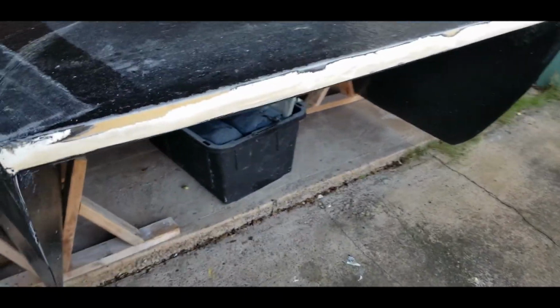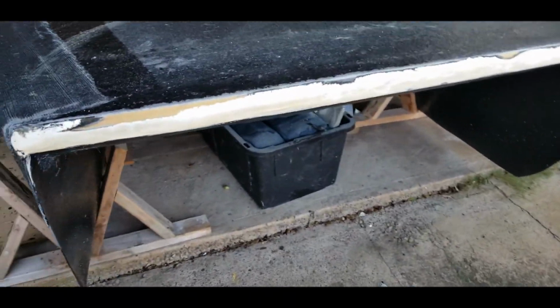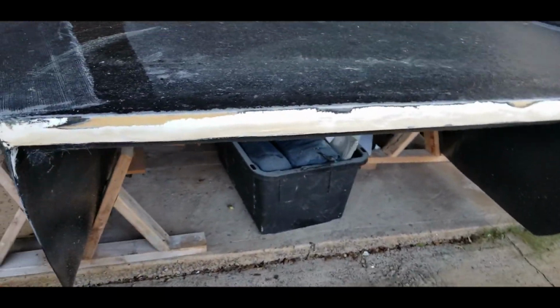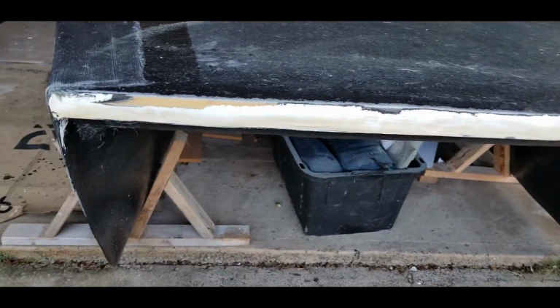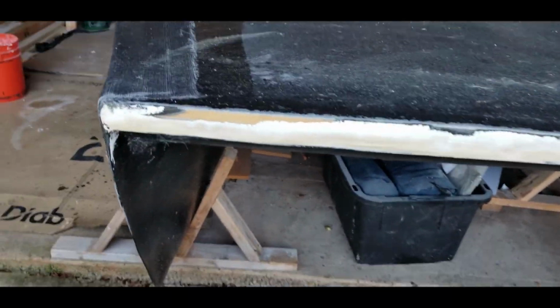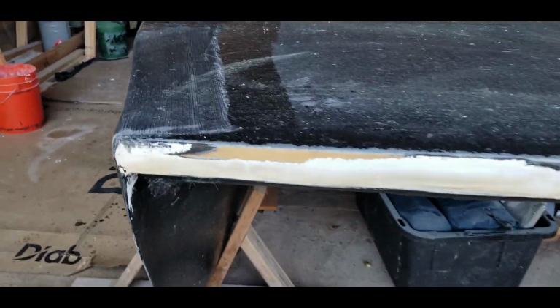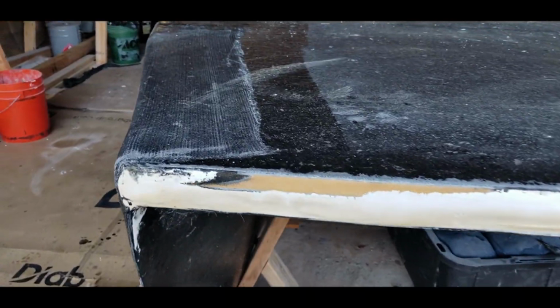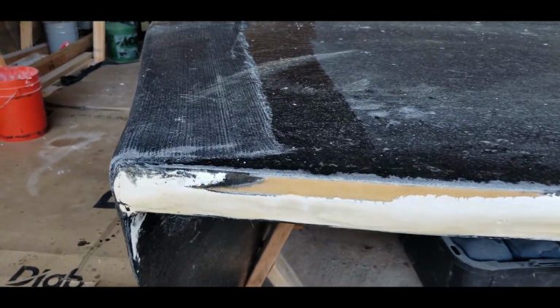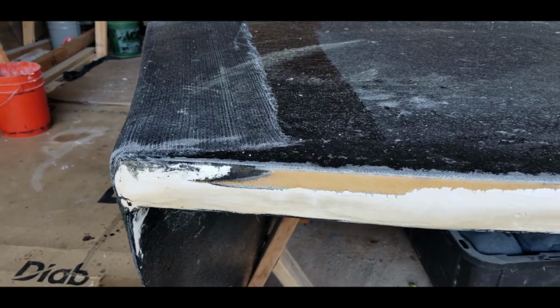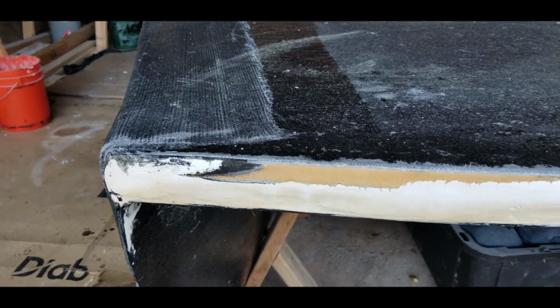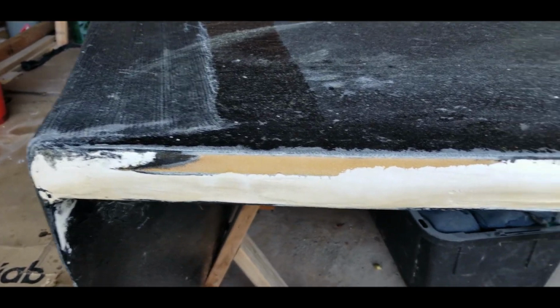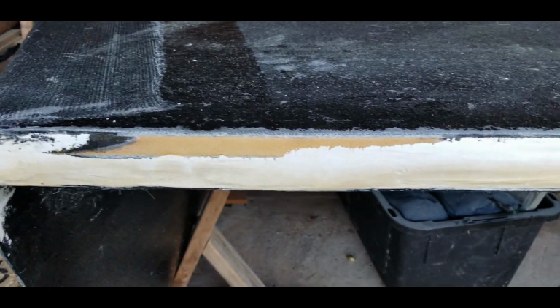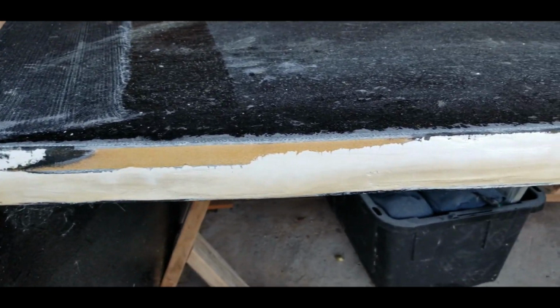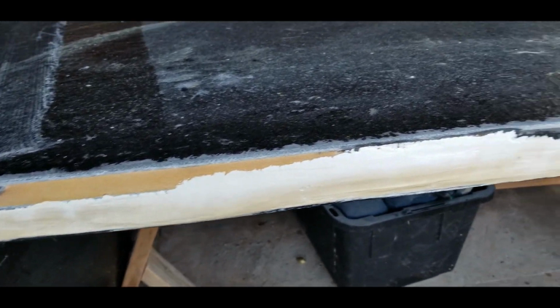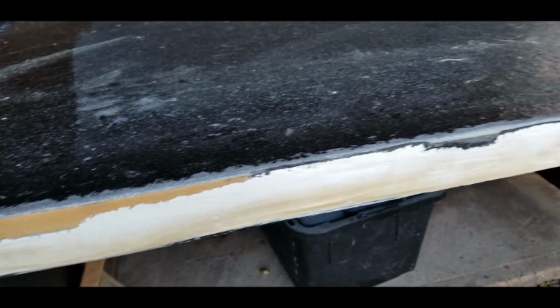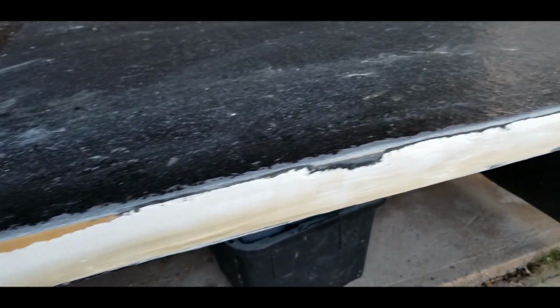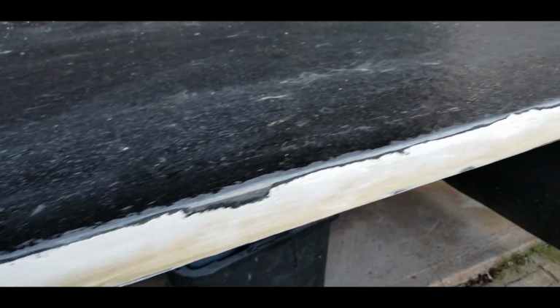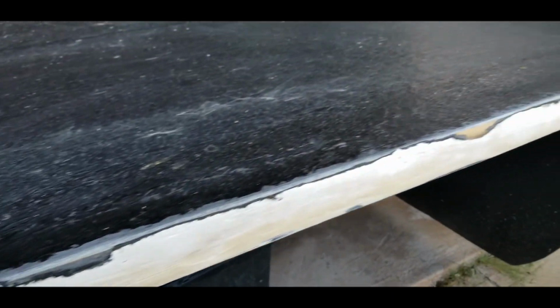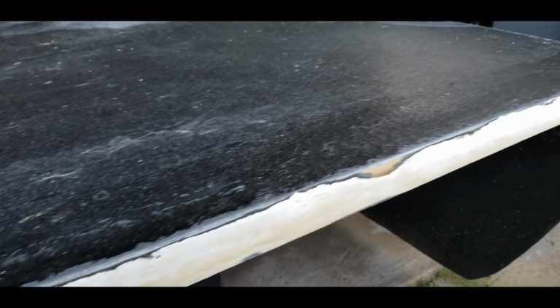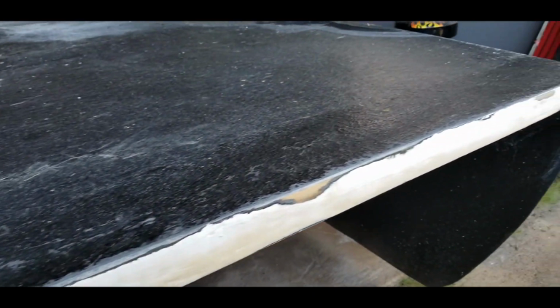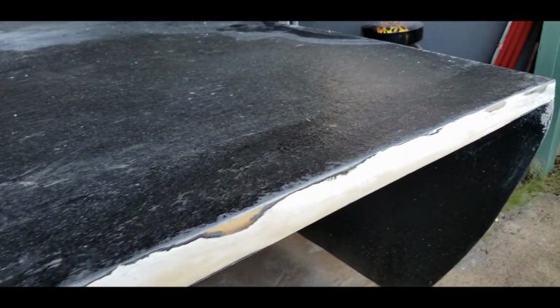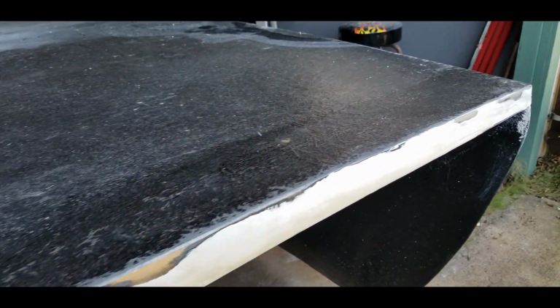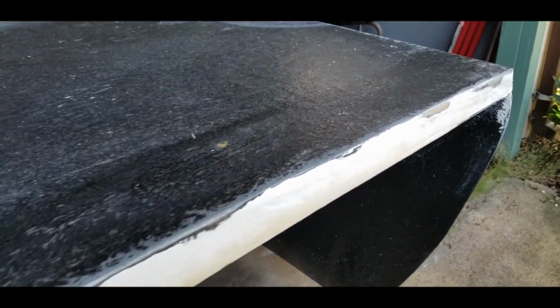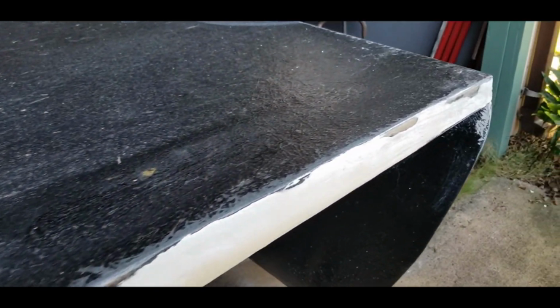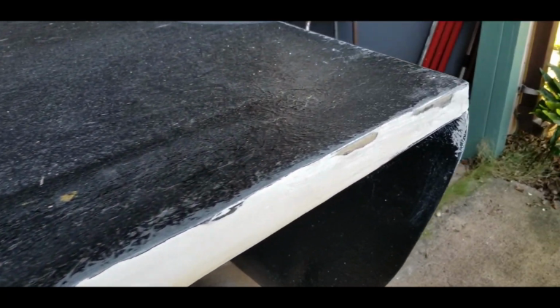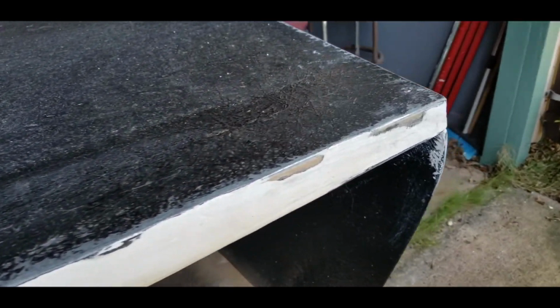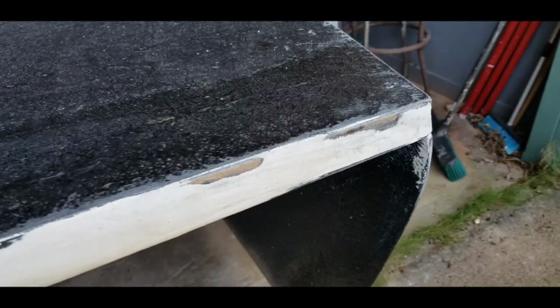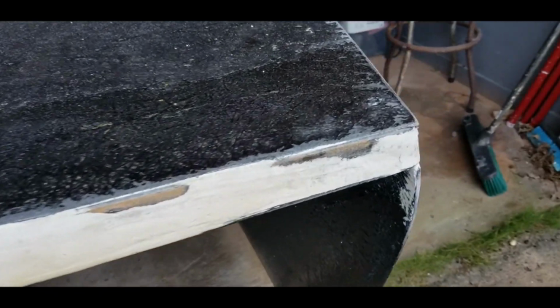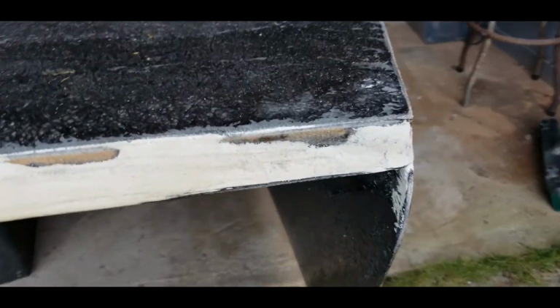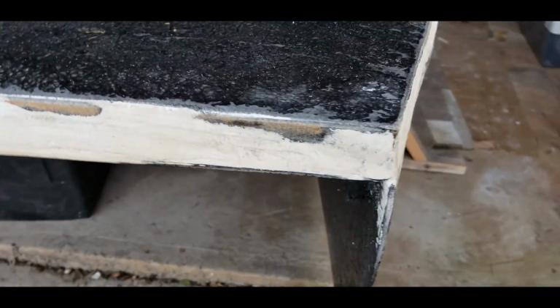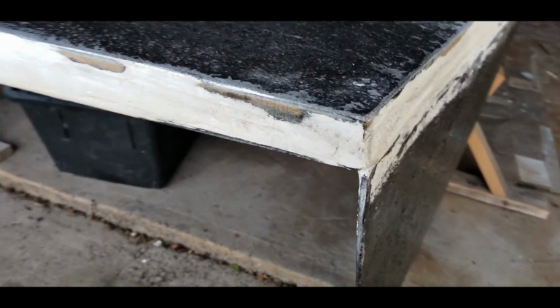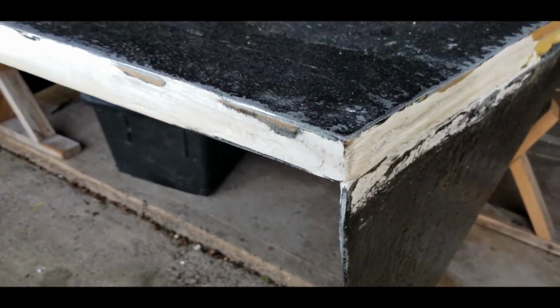And more fix-it-all on the front here. The idea is to cover over any of the styrofoam and fill in all the gaps, as the fiberglass resin will absolutely dissolve styrofoam.